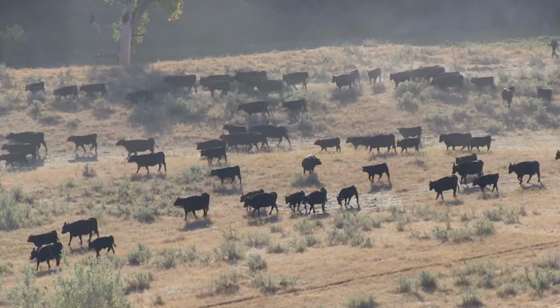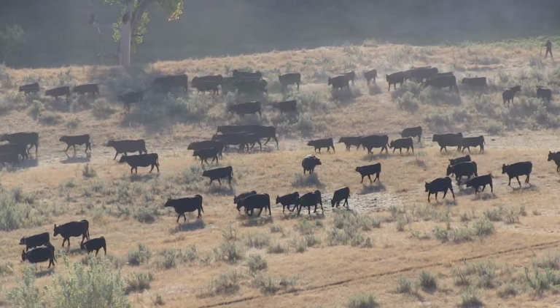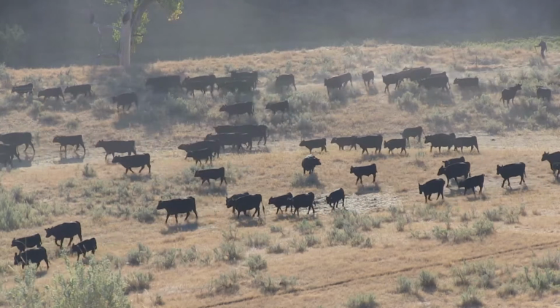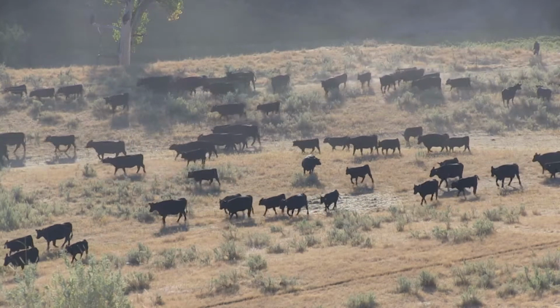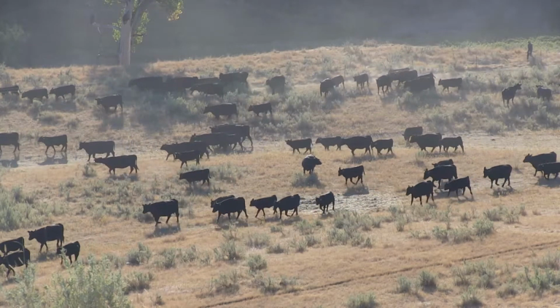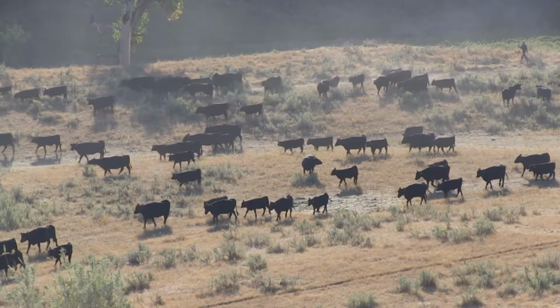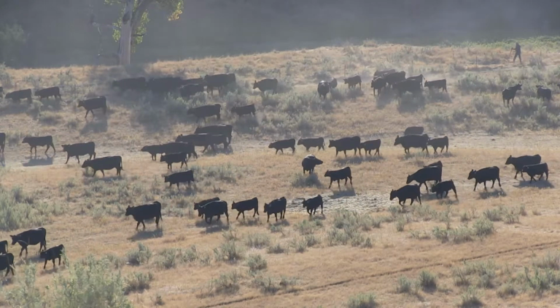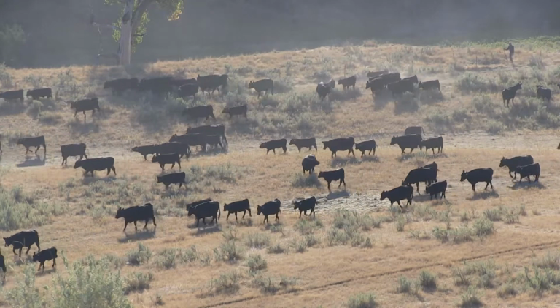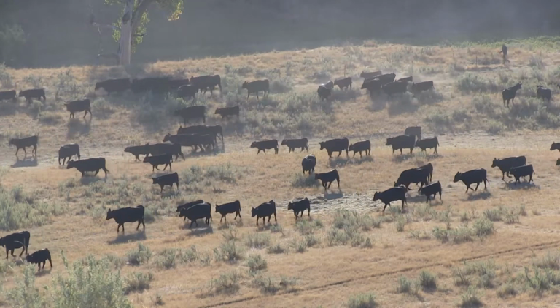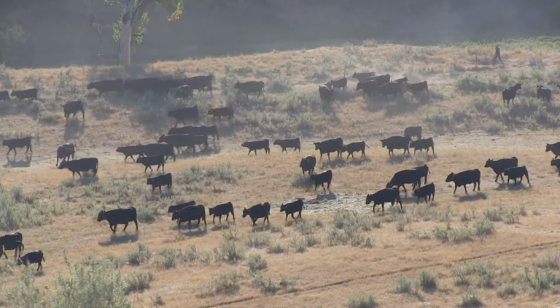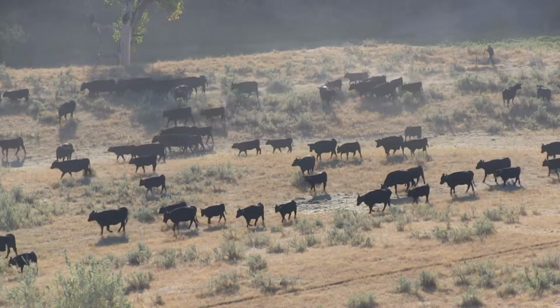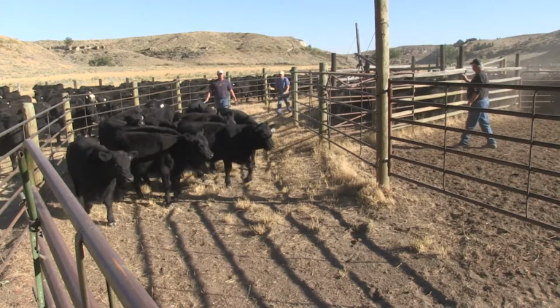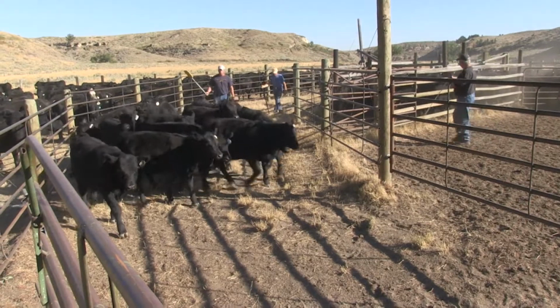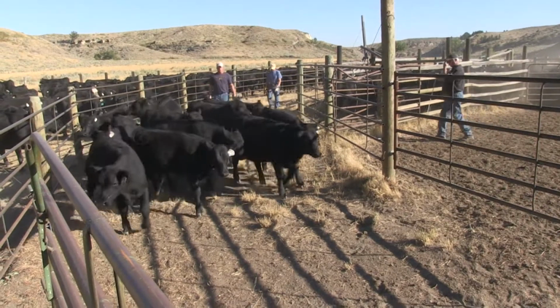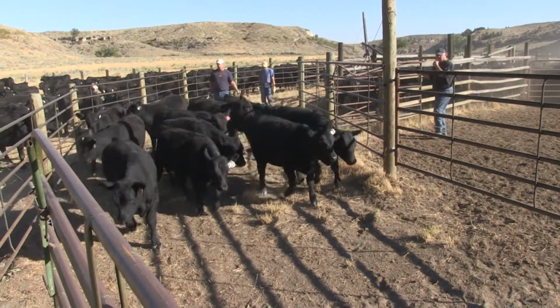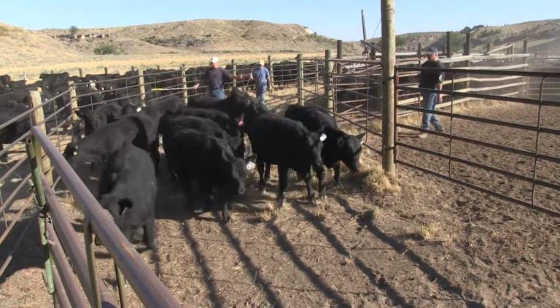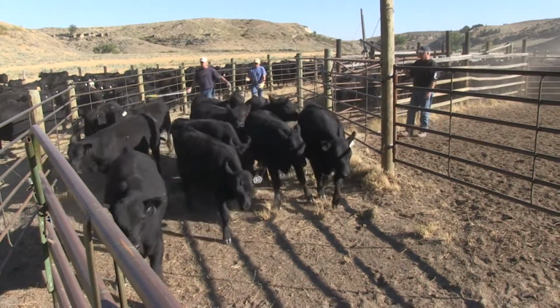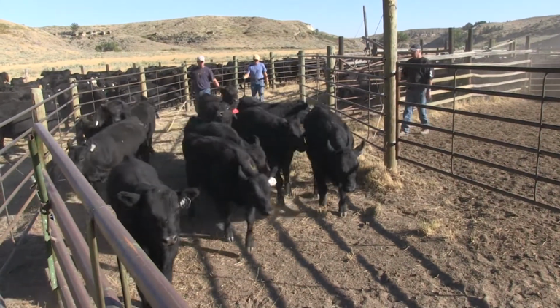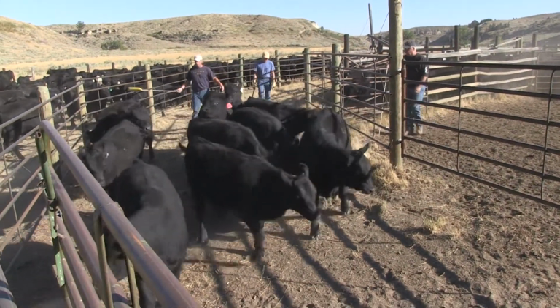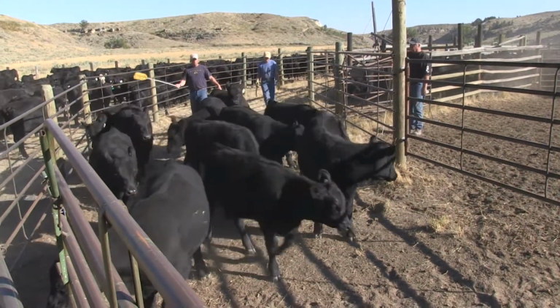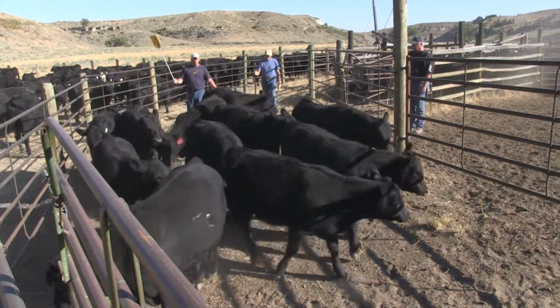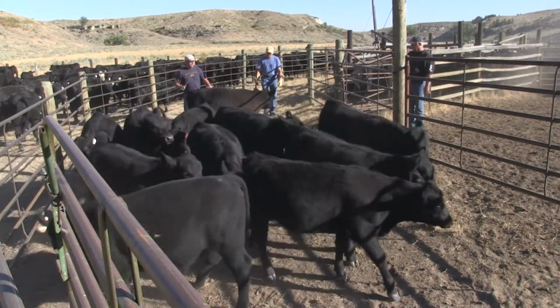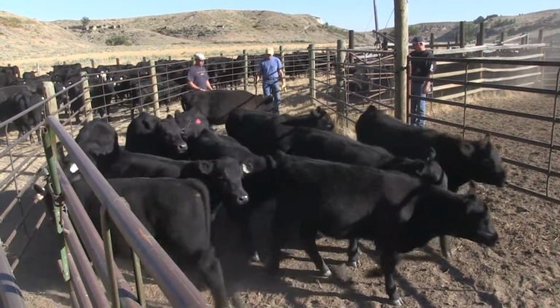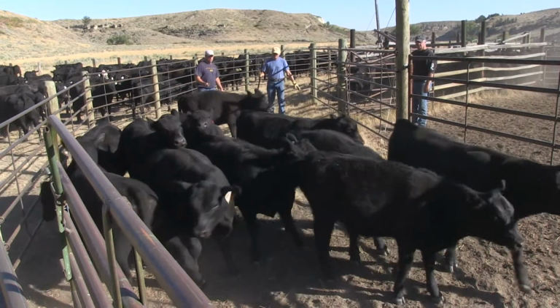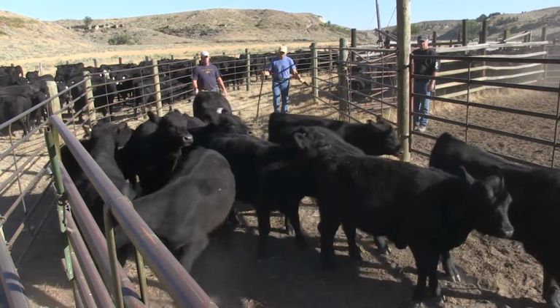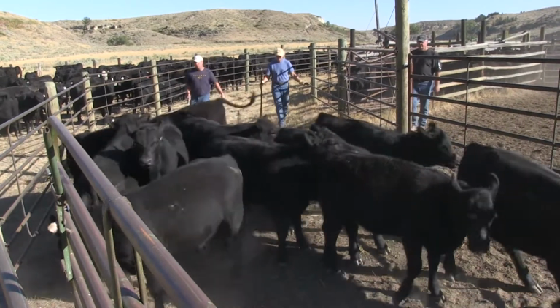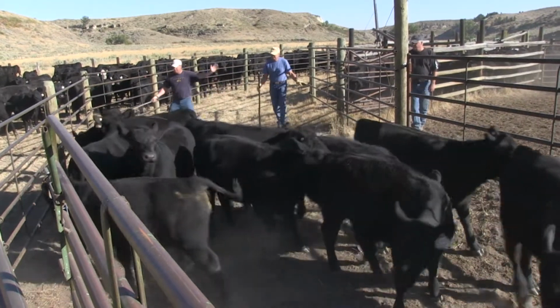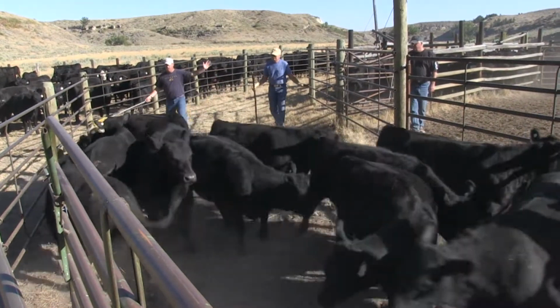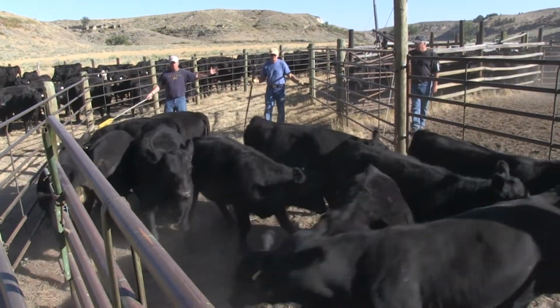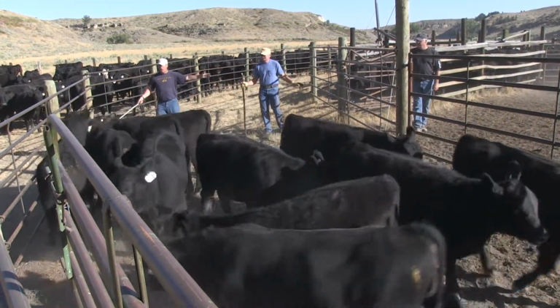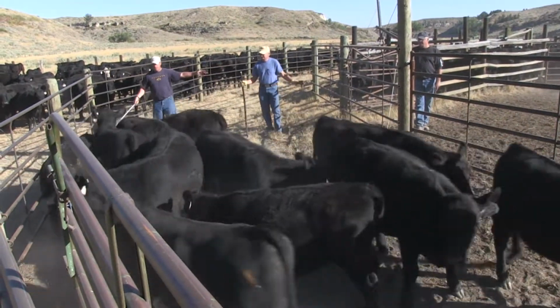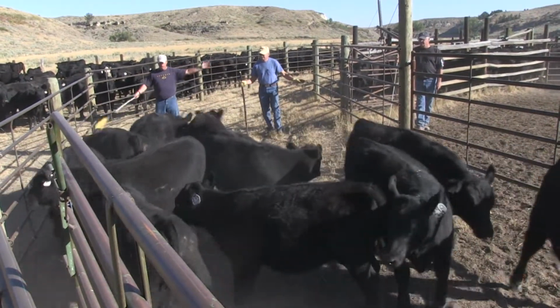Reducing herd size has been one solution for cattlemen dealing with drought. That meant tough decisions, especially when cows all seem like keepers. But some producers are turning to commercial DNA to add more information to that culling process.